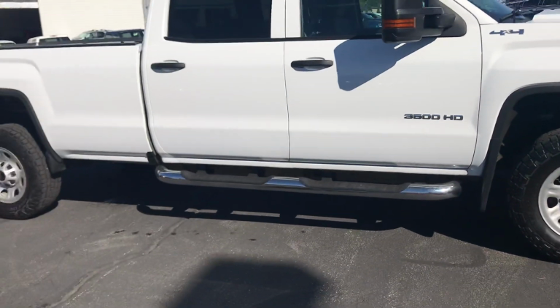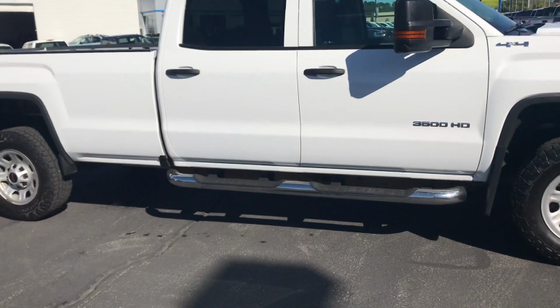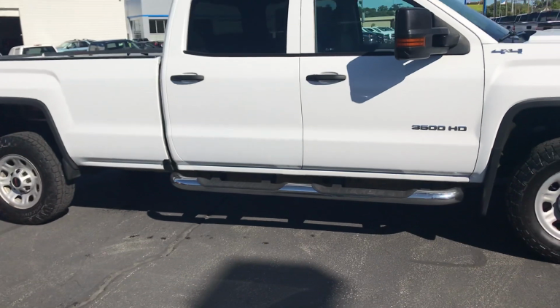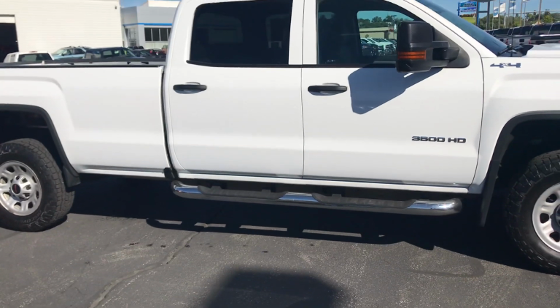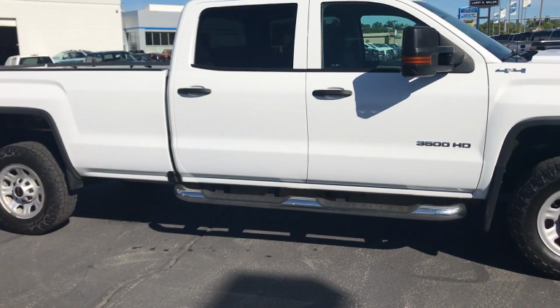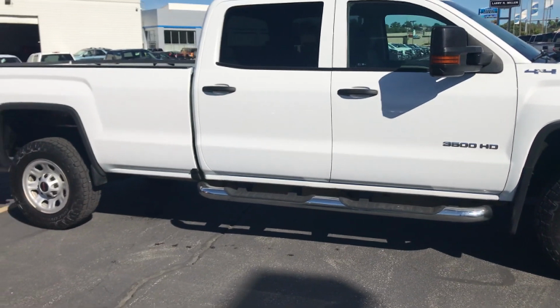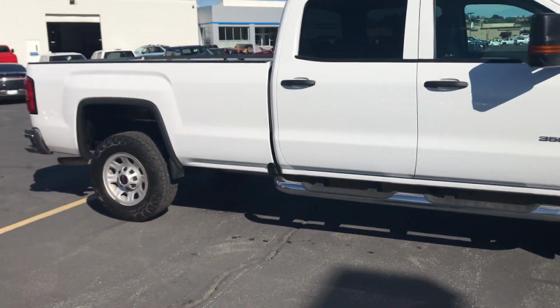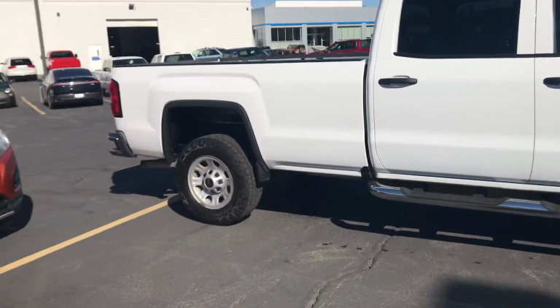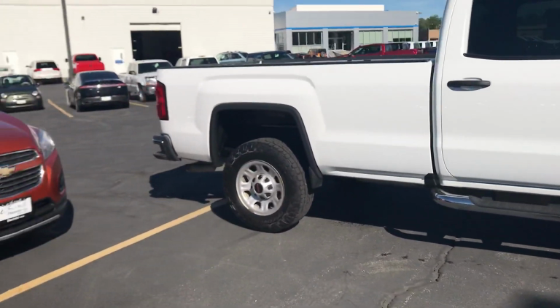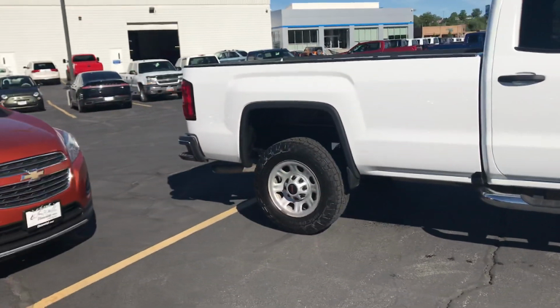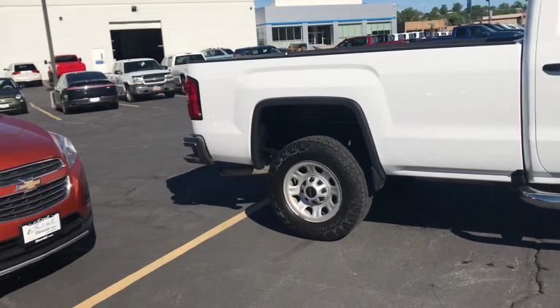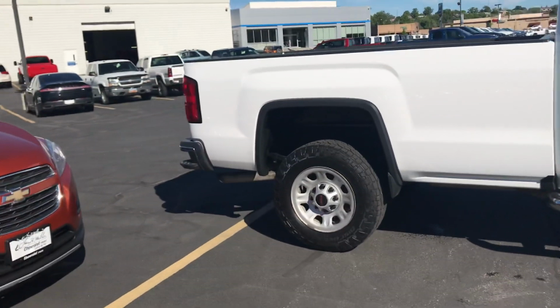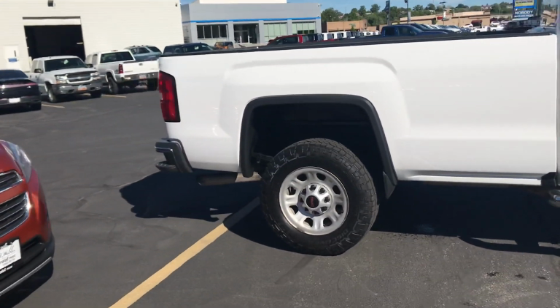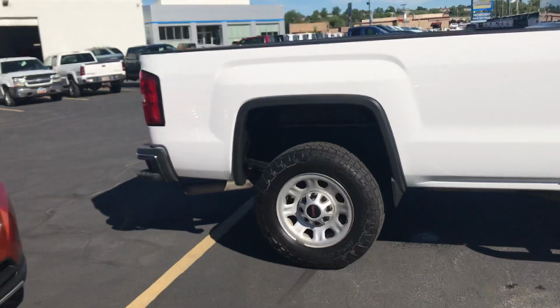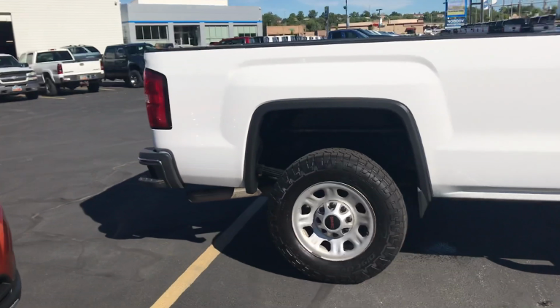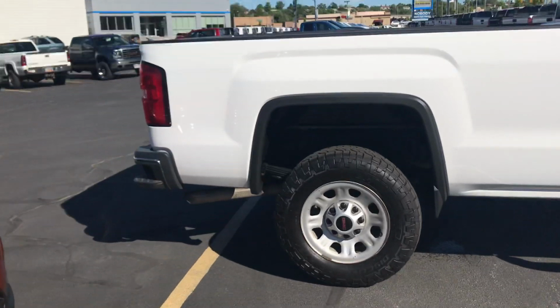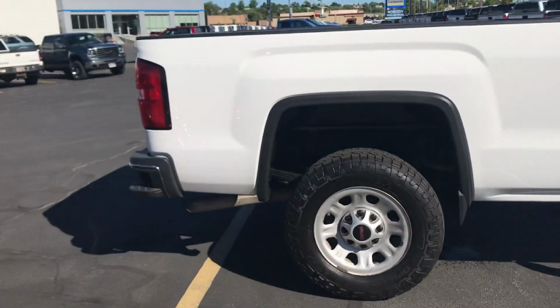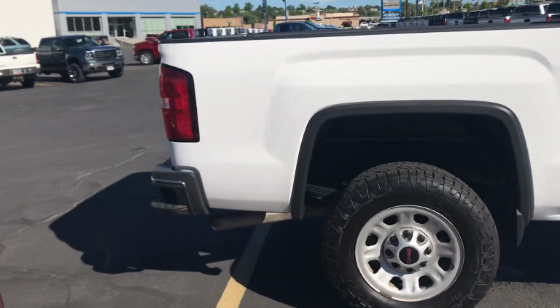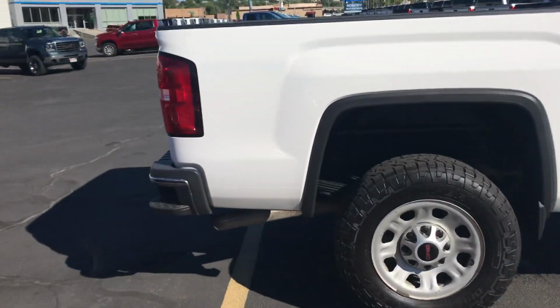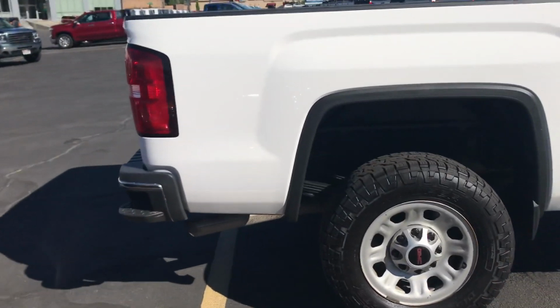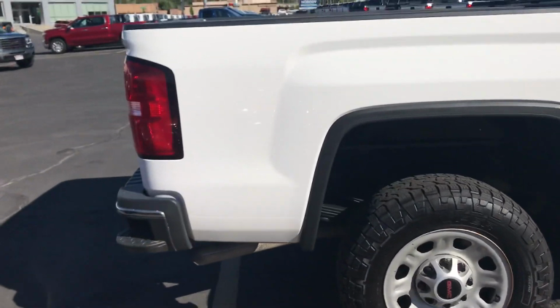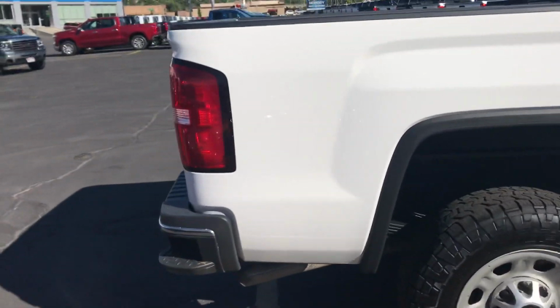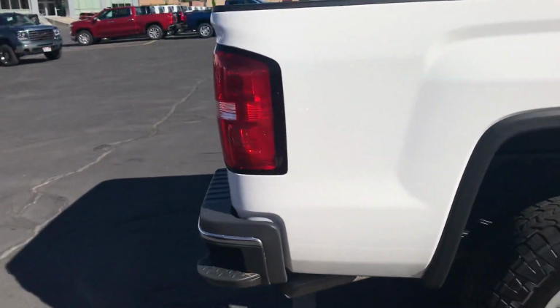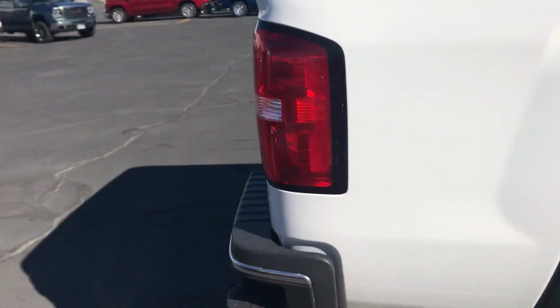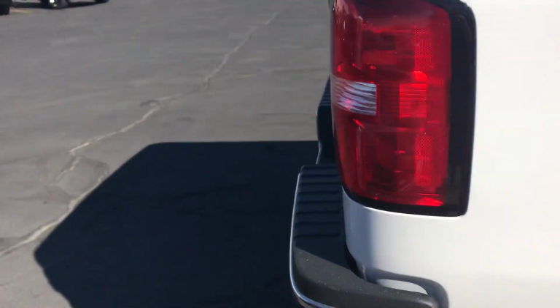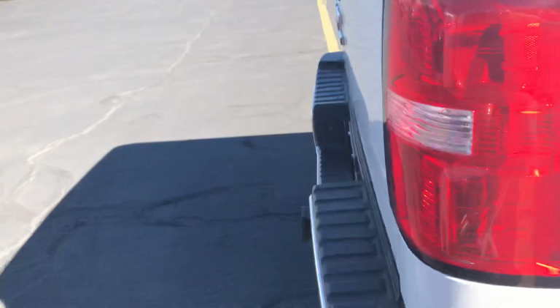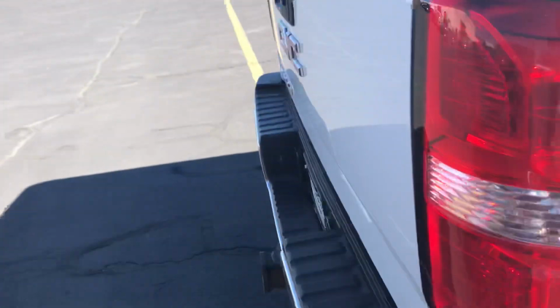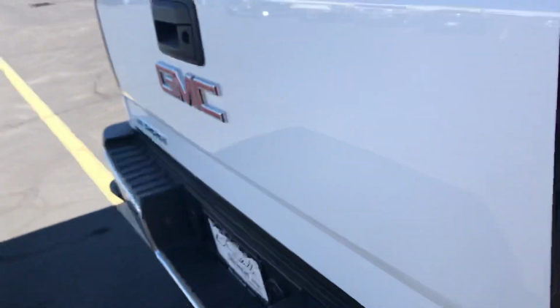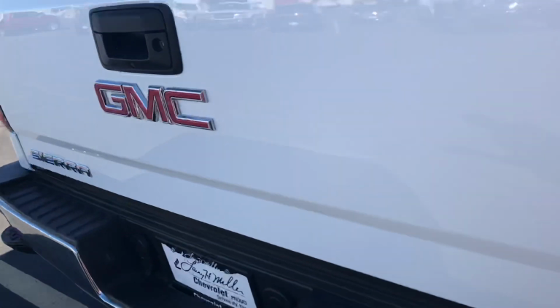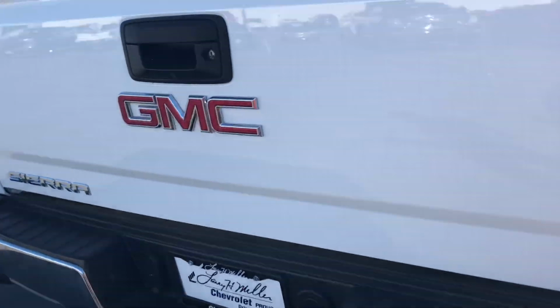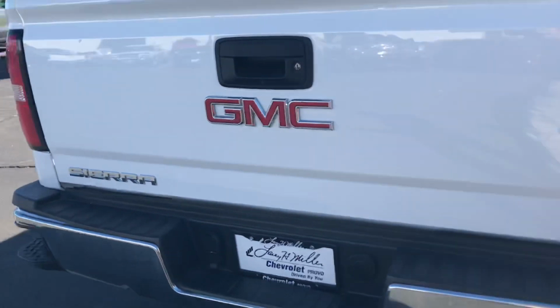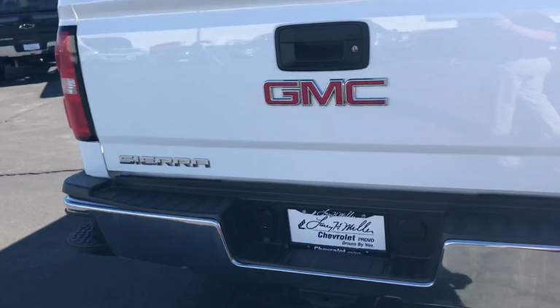Got the nerf bars on it. Coming around to the back, I don't see any dents, no scratches. Here's the tailgate.